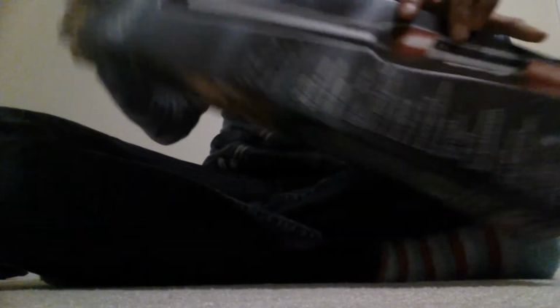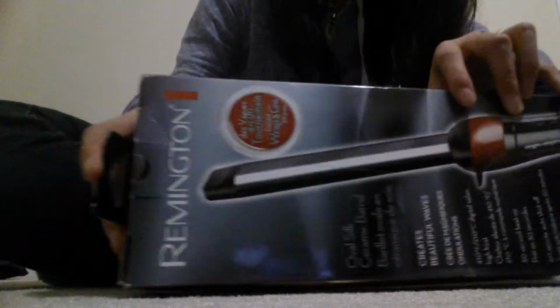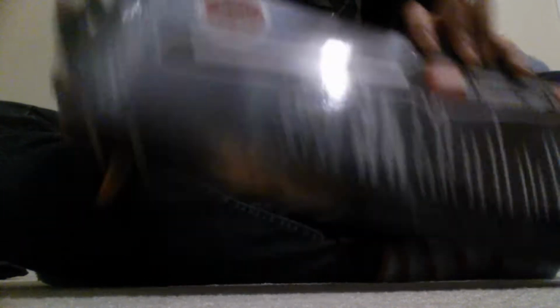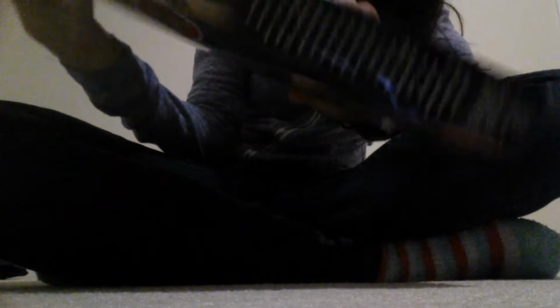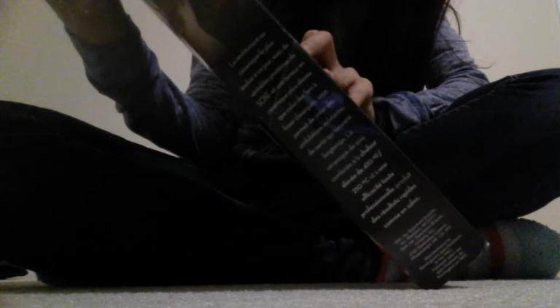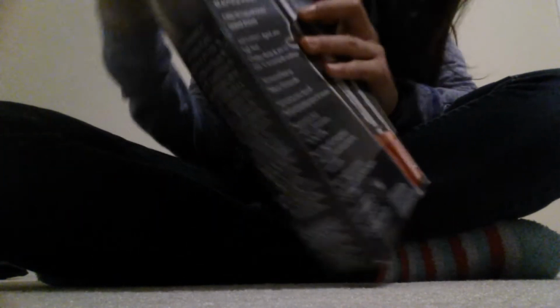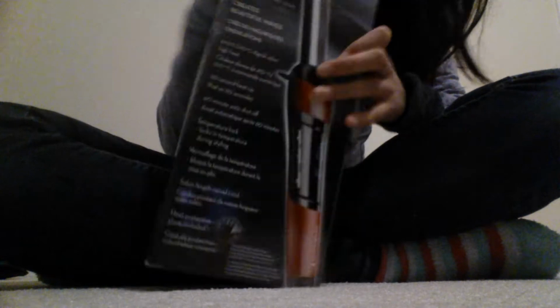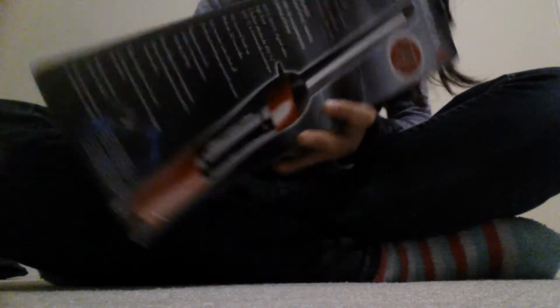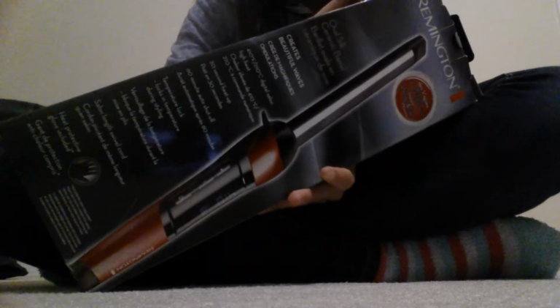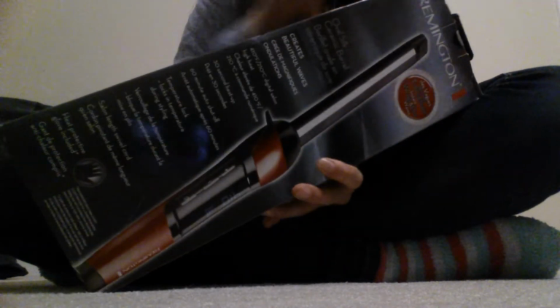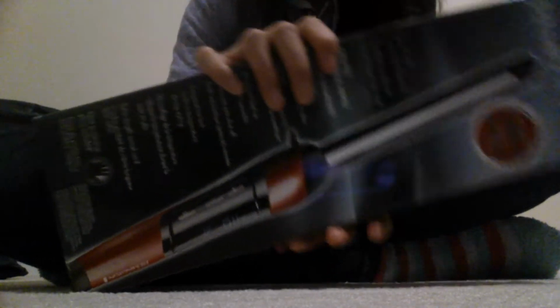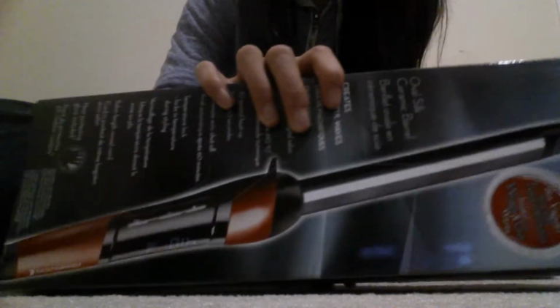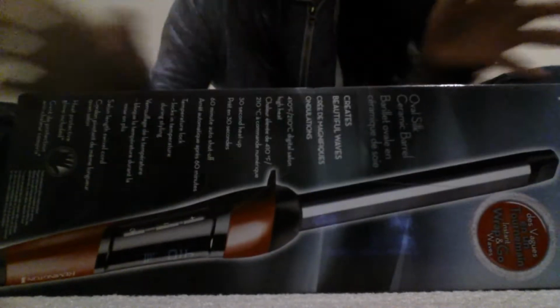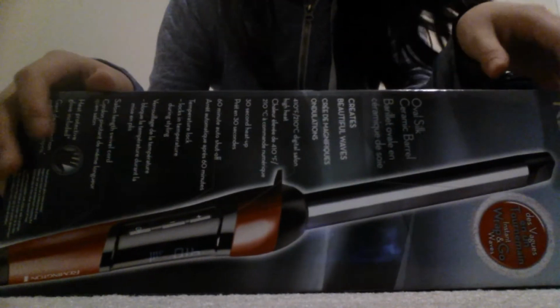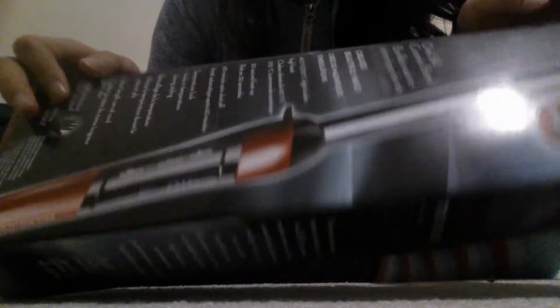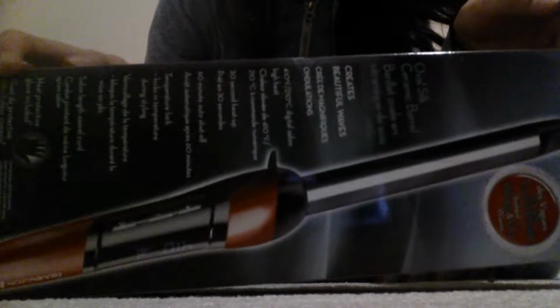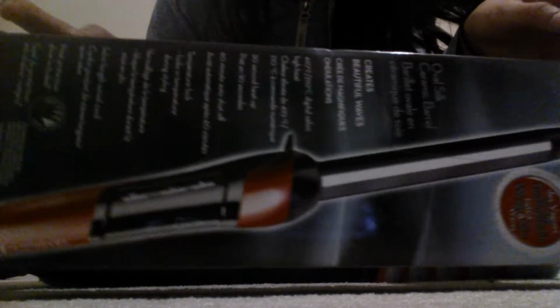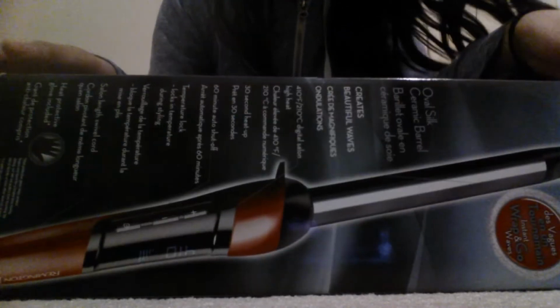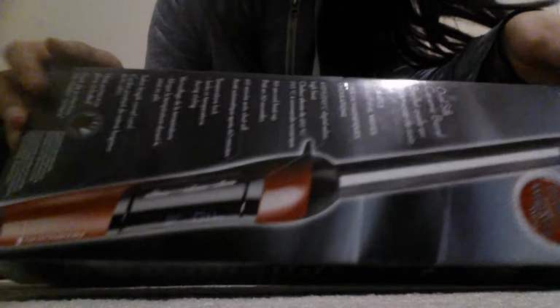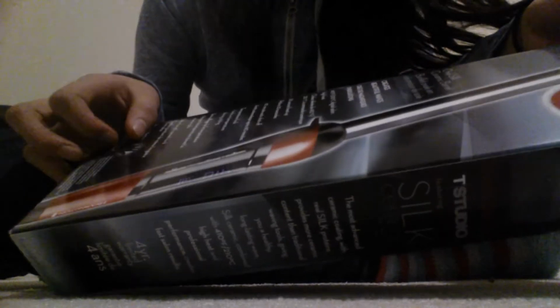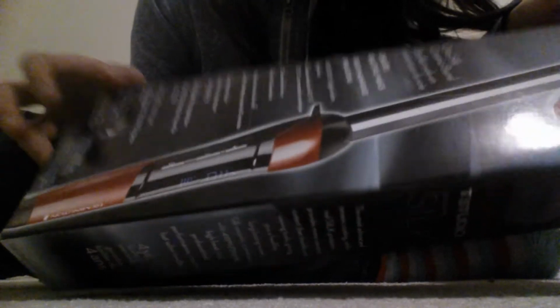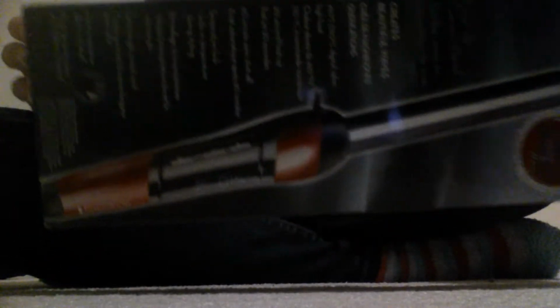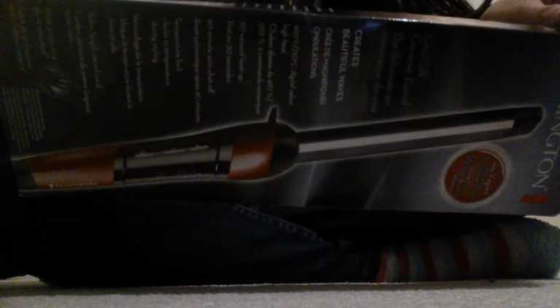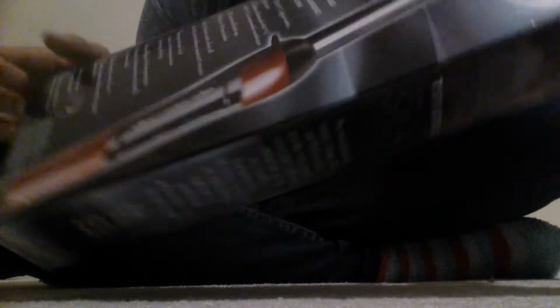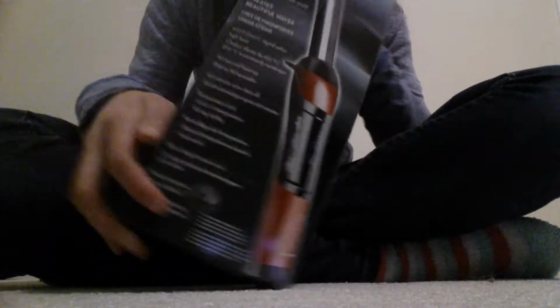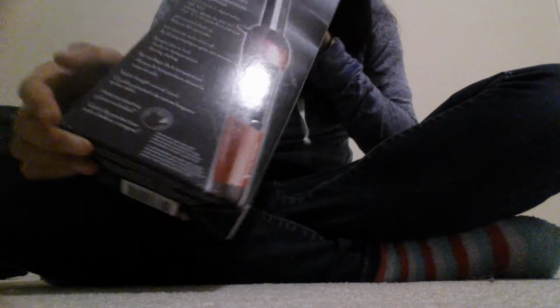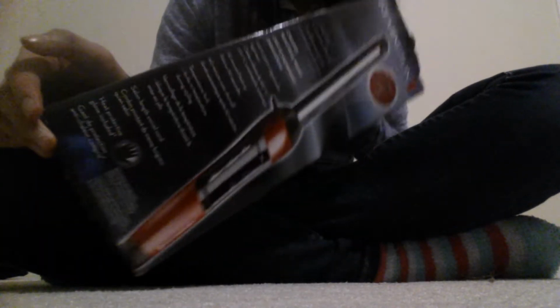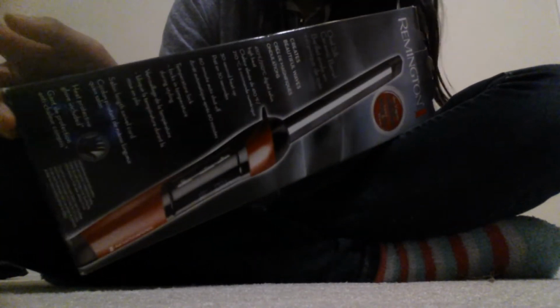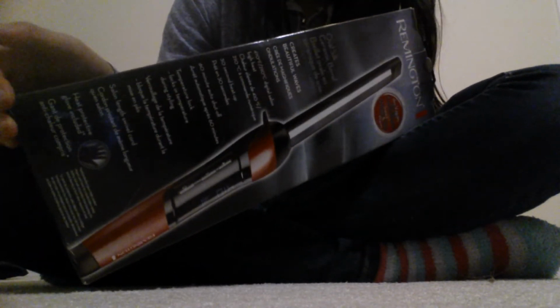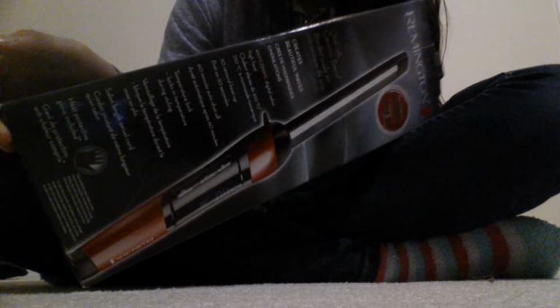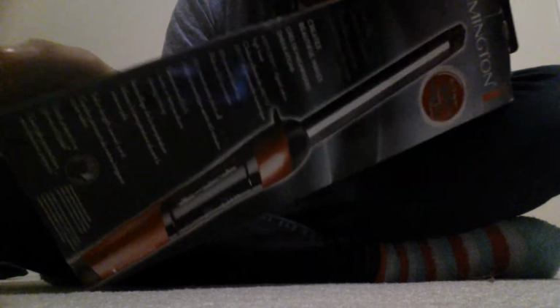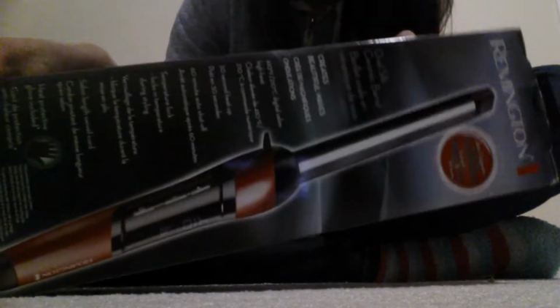I also got this right here. This is a Remington 1-inch curling iron. It was $29.99 or something, I don't really remember. But I needed a new curling wand because mine broke.